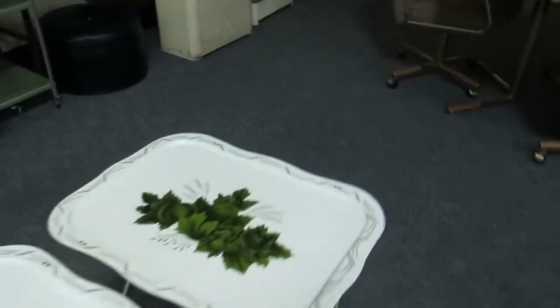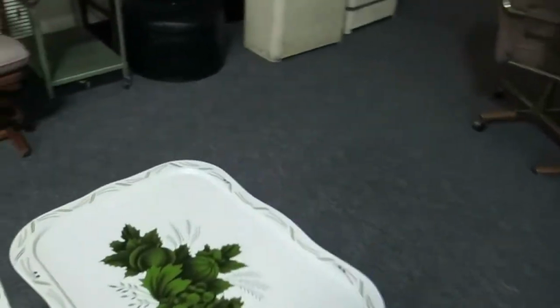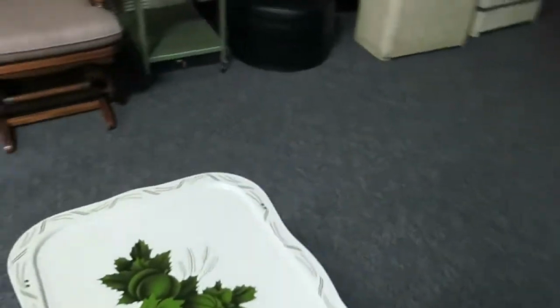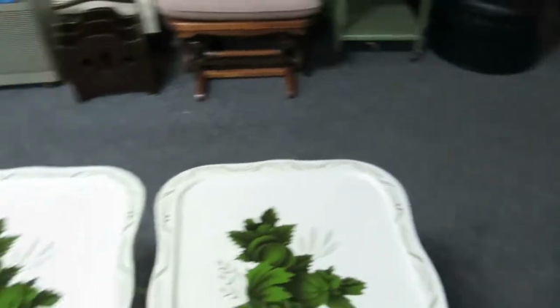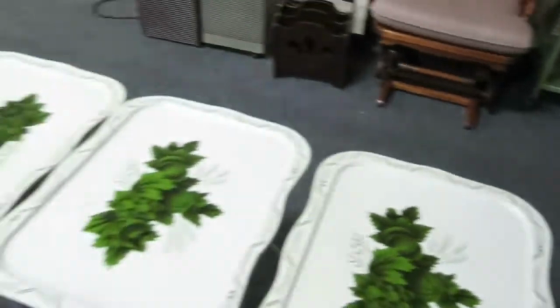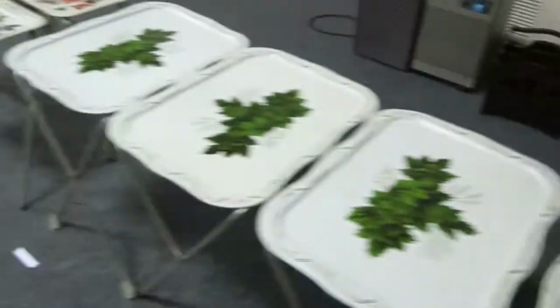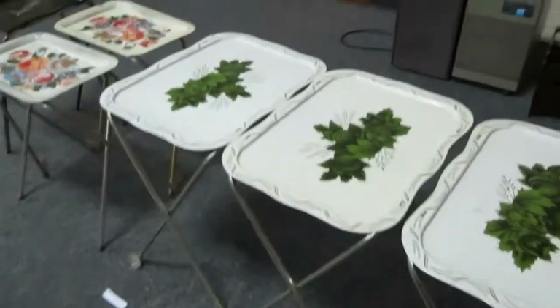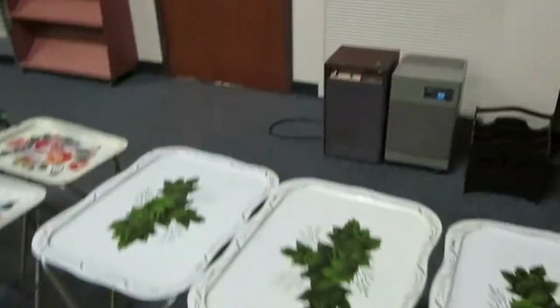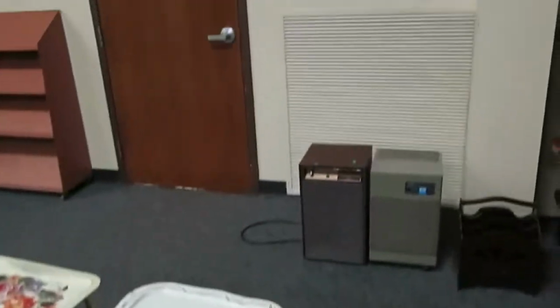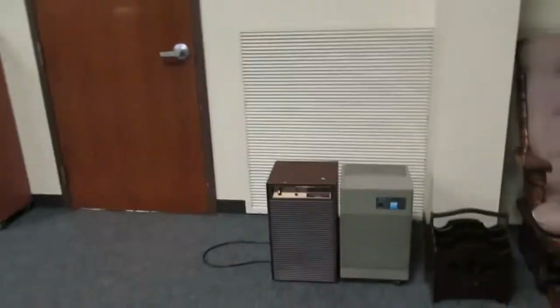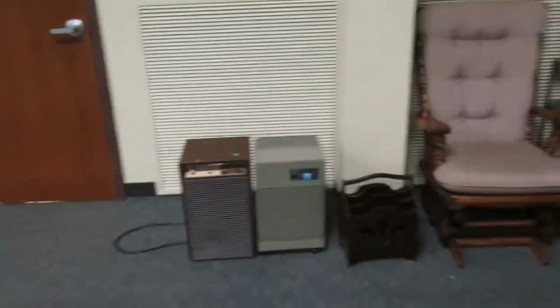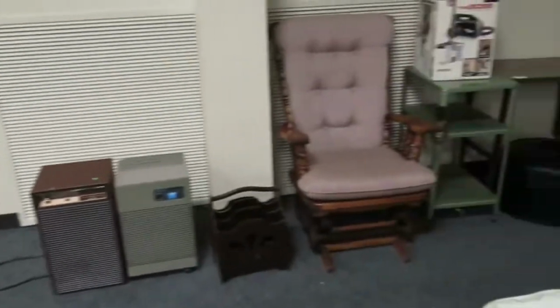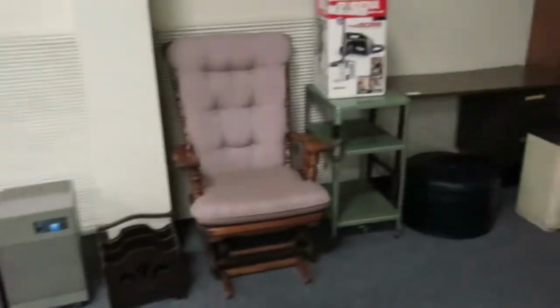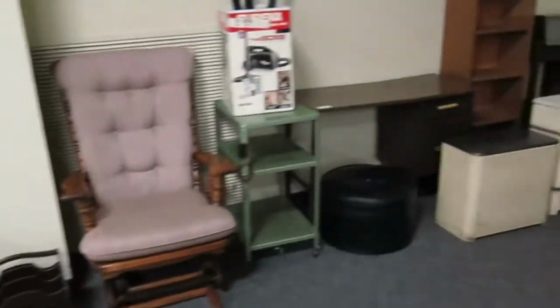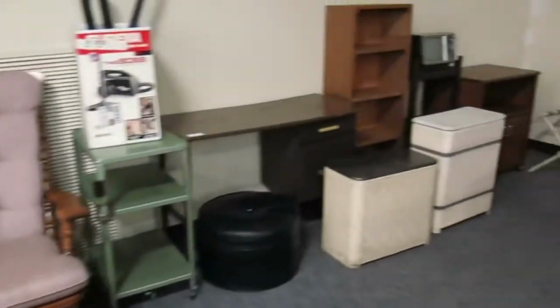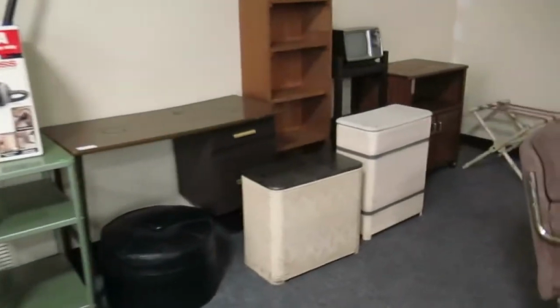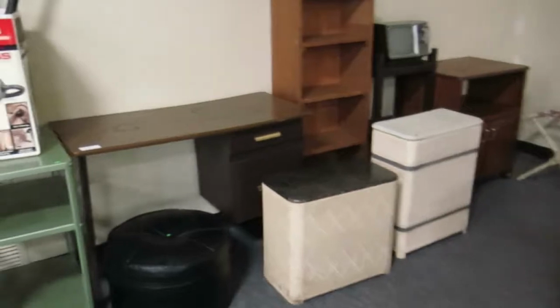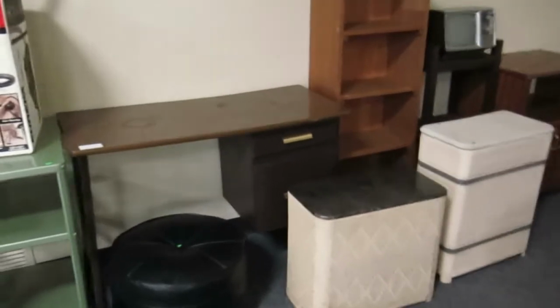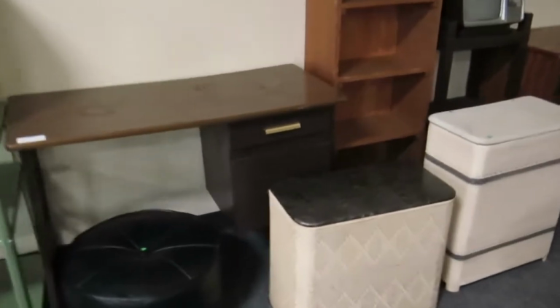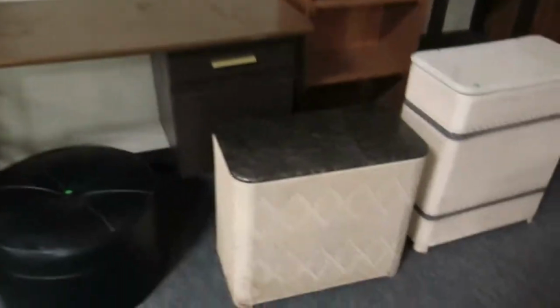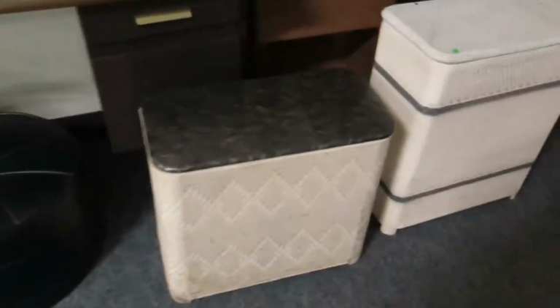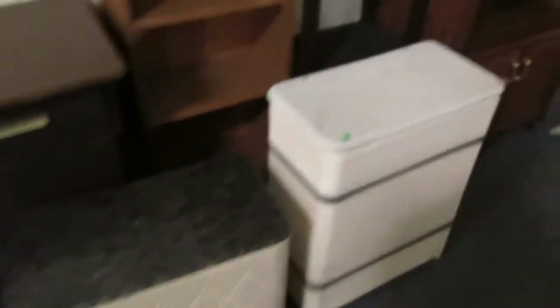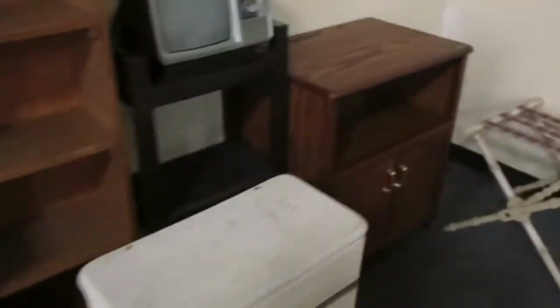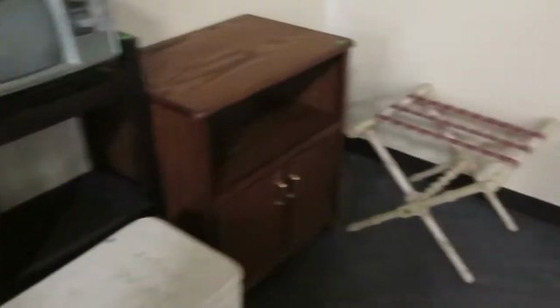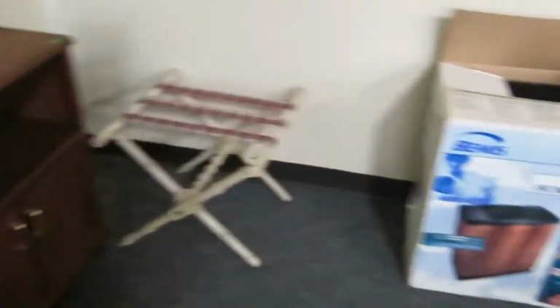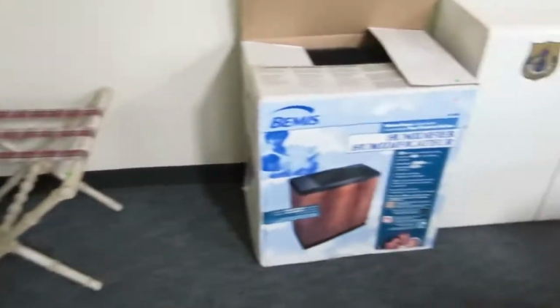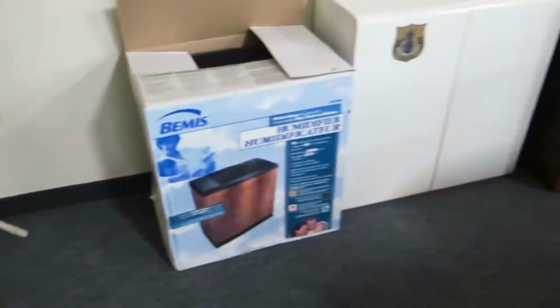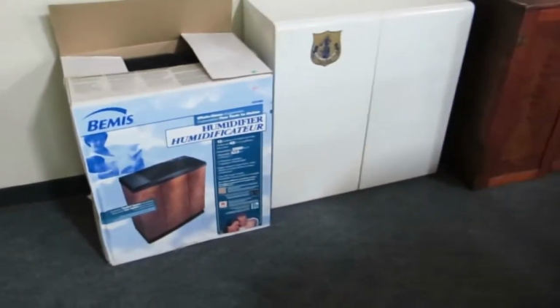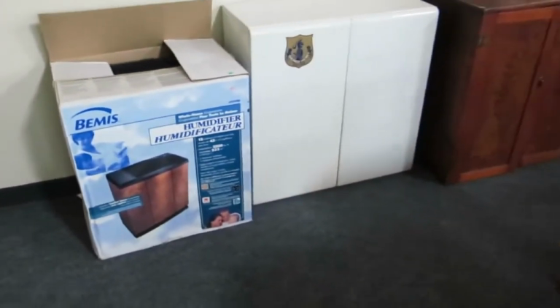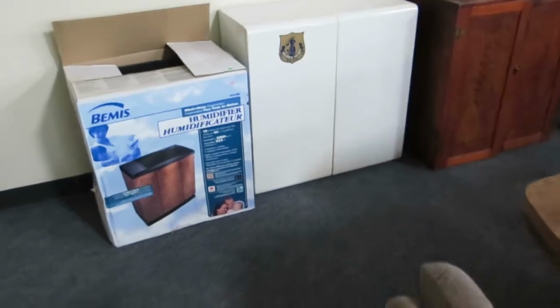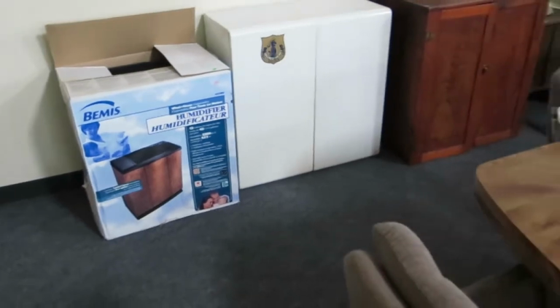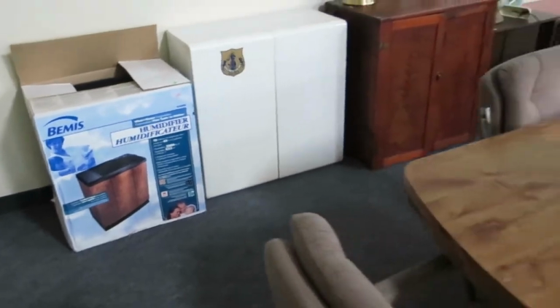Some really nice table trays — most families don't eat at the table anymore so those are great to eat in front of the TV. Nice desk, some hampers, and a really nice humidifier still in the box.